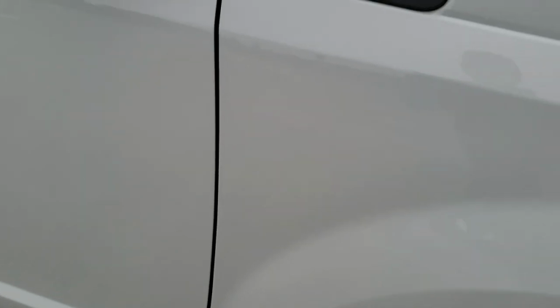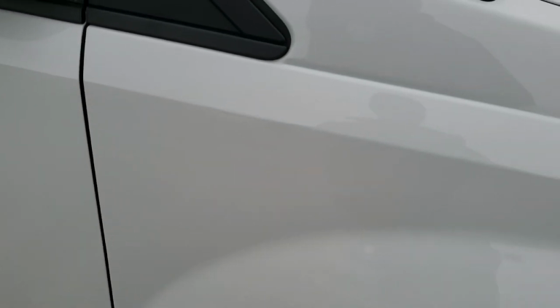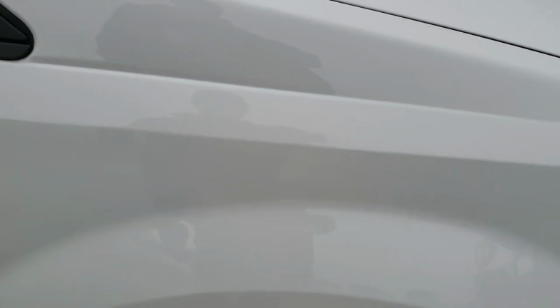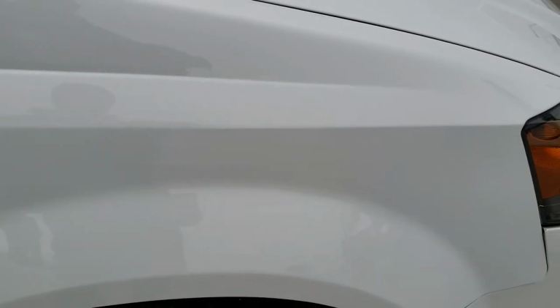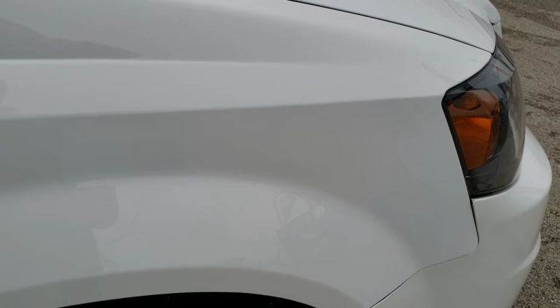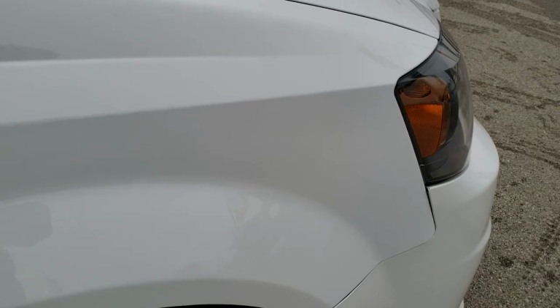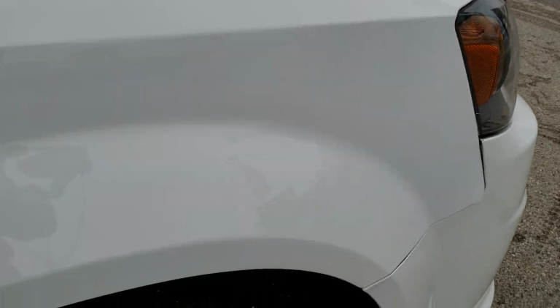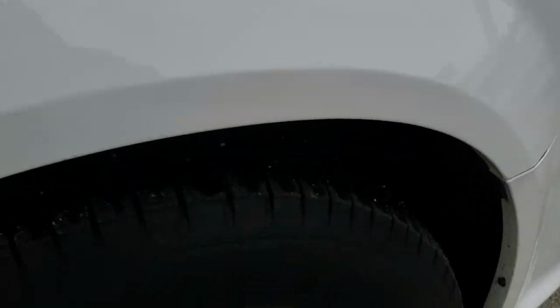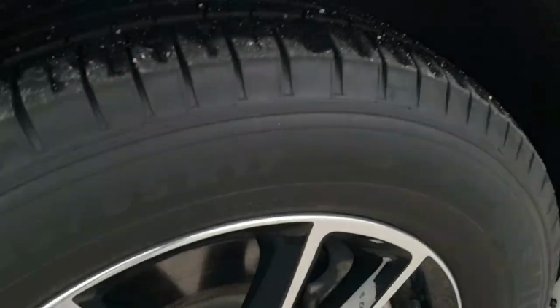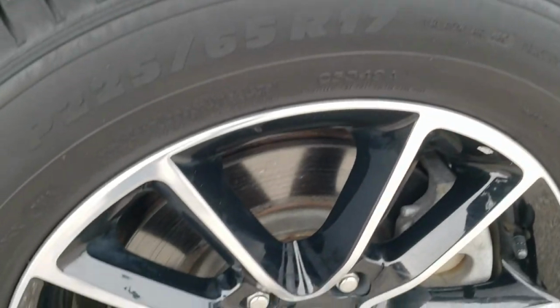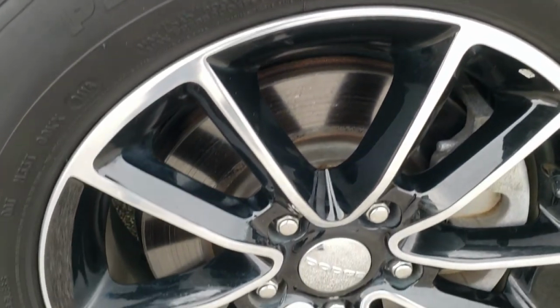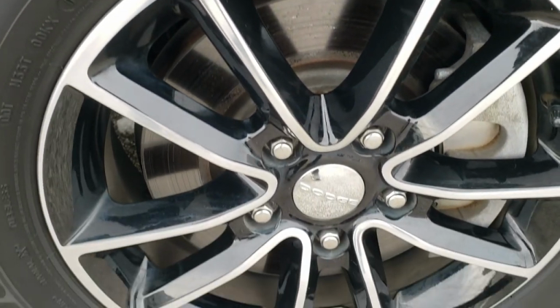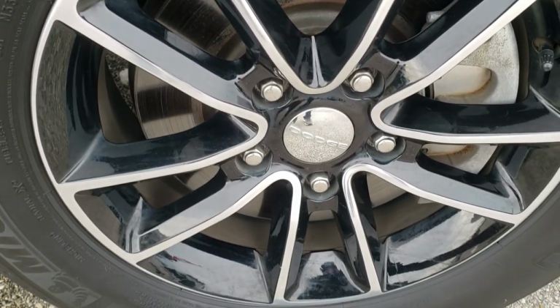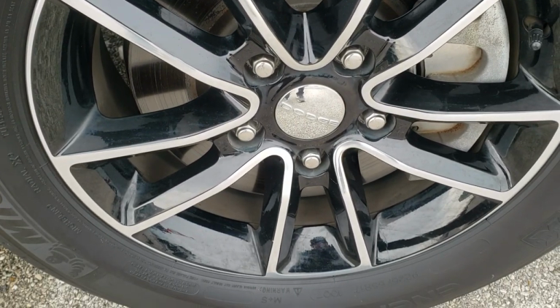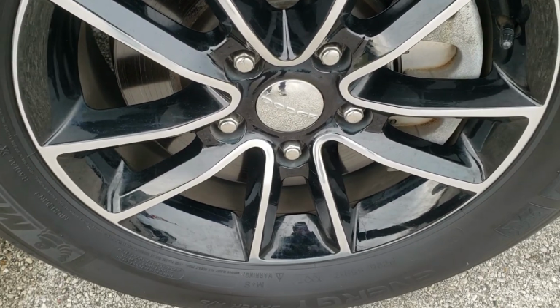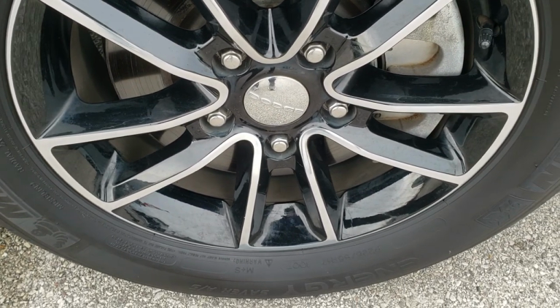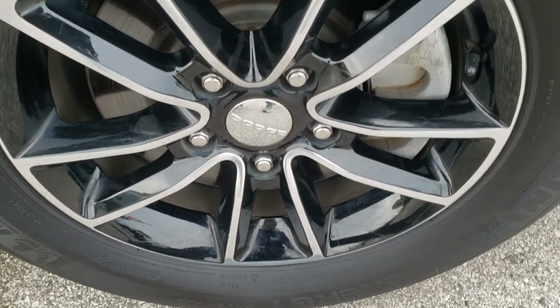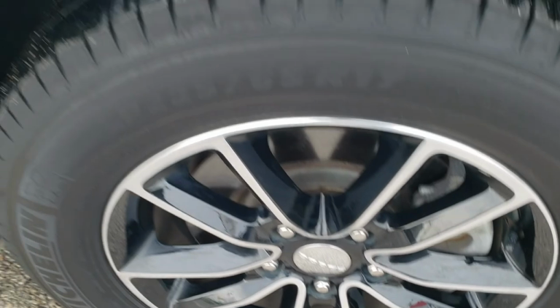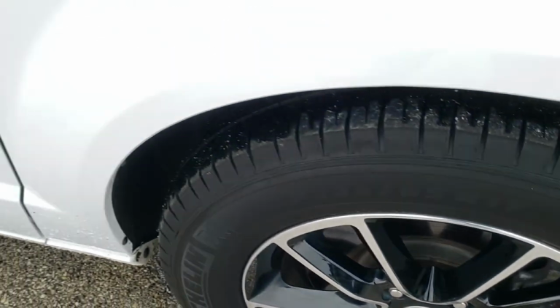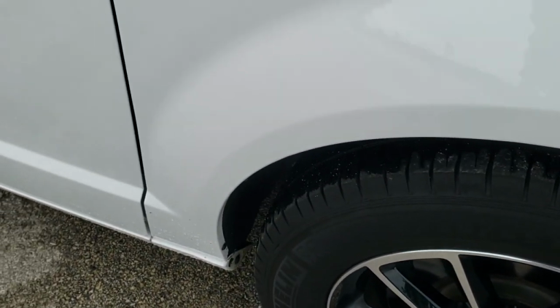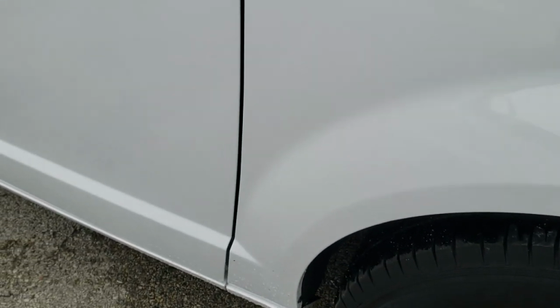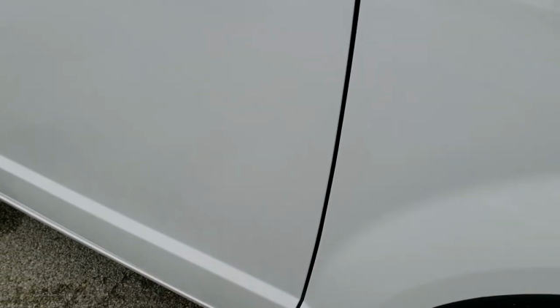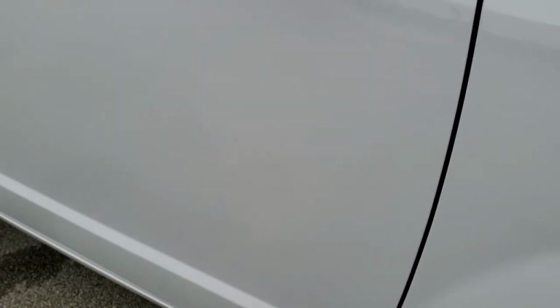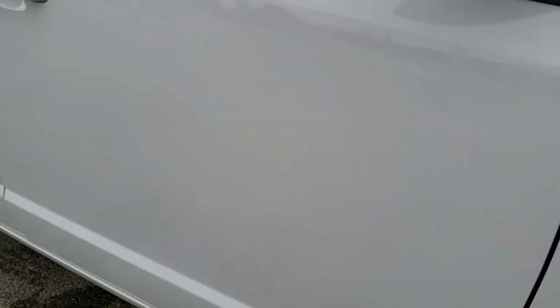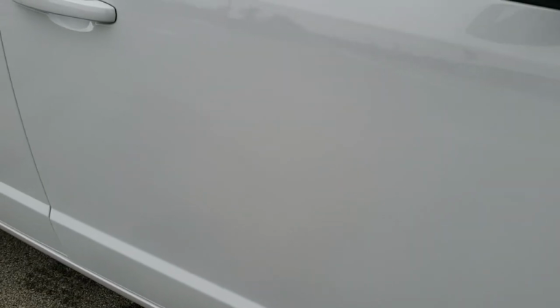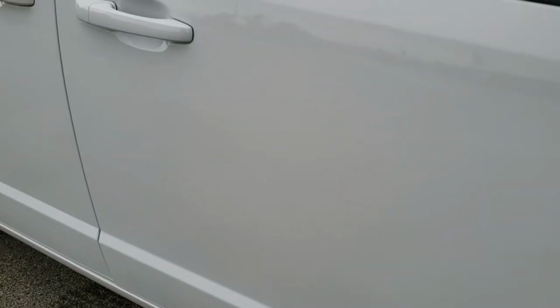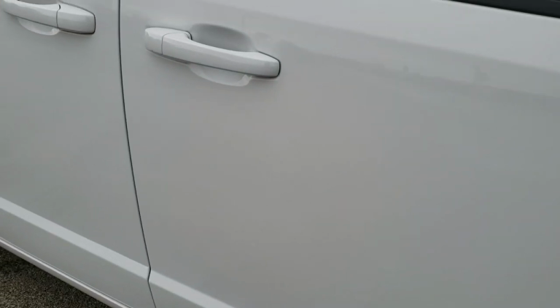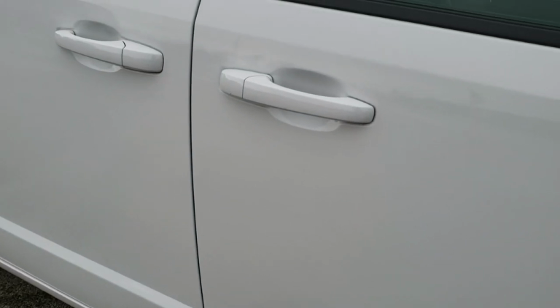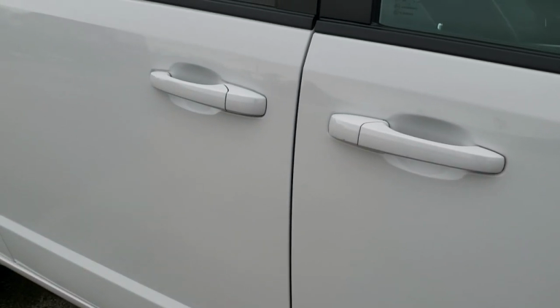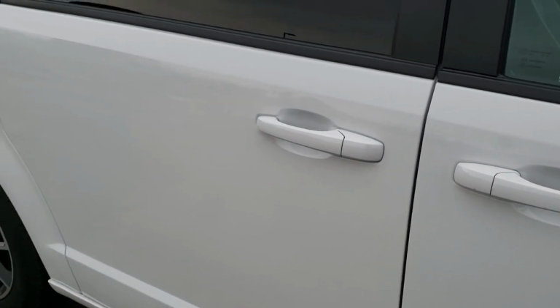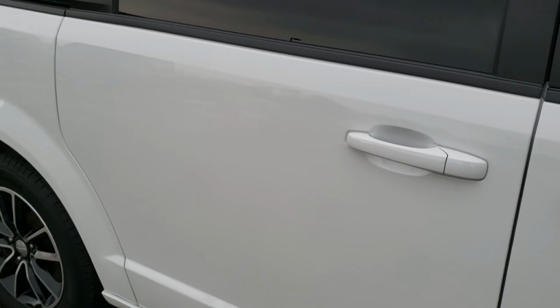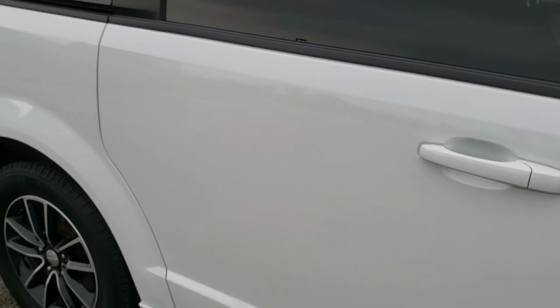The passenger side front fender is in excellent shape, and the passenger side rim has no scuffs or scrapes. As you go down this side of the van you can see just how clean the body is — how reflective and mirror-like that paint is.